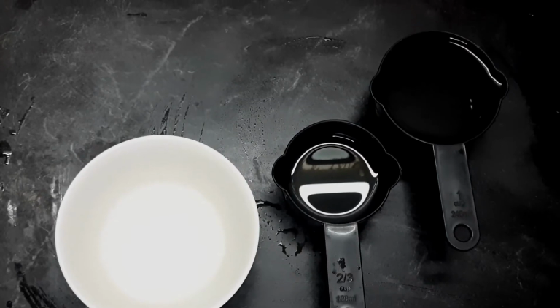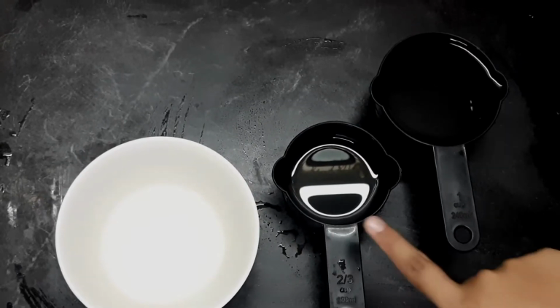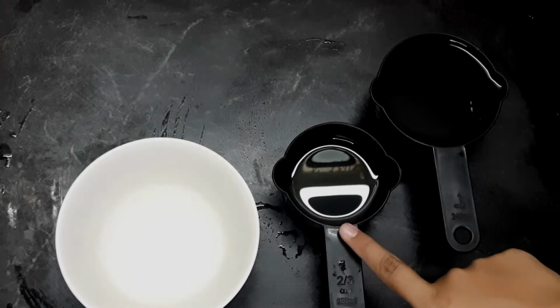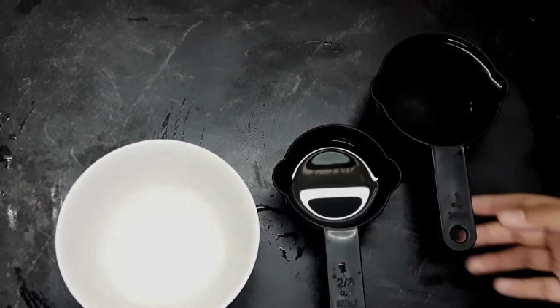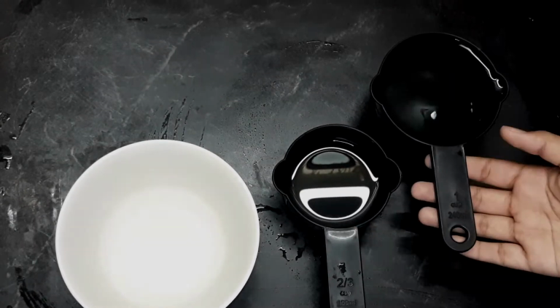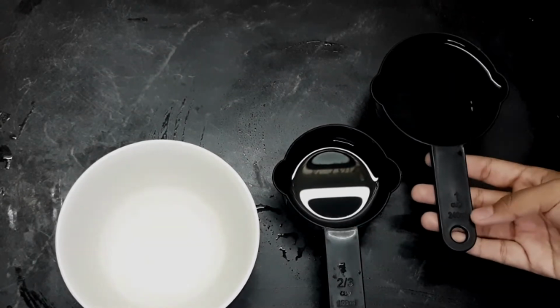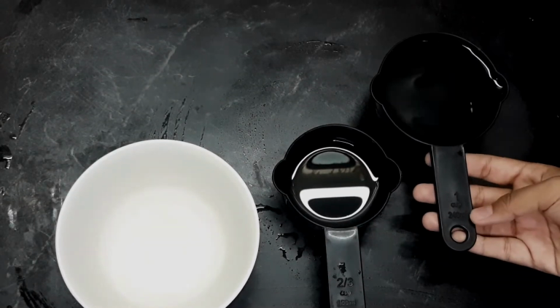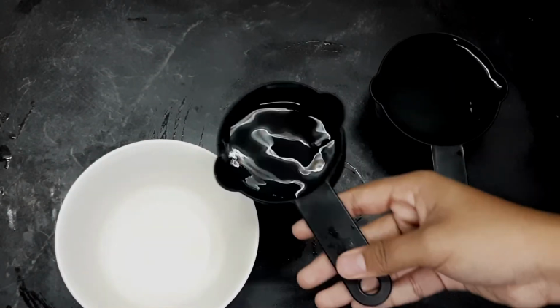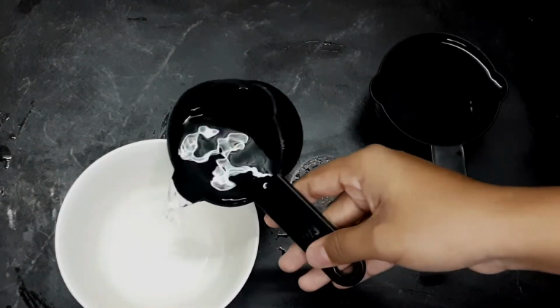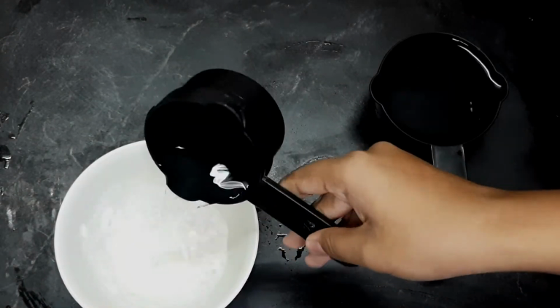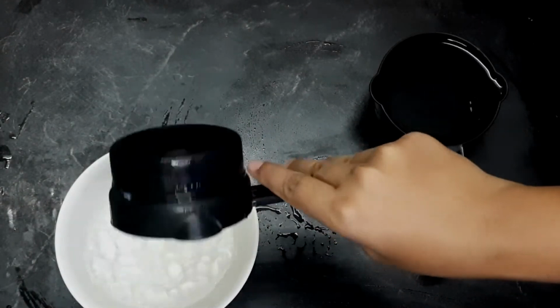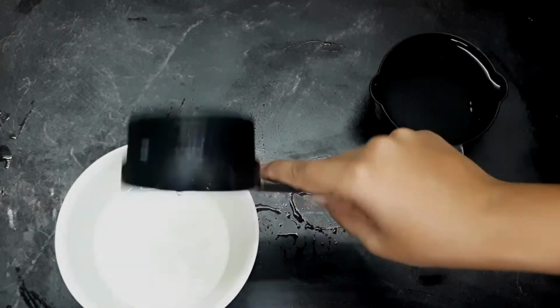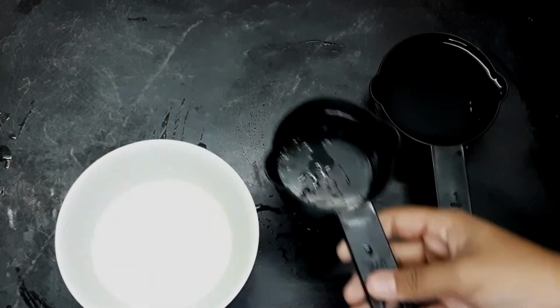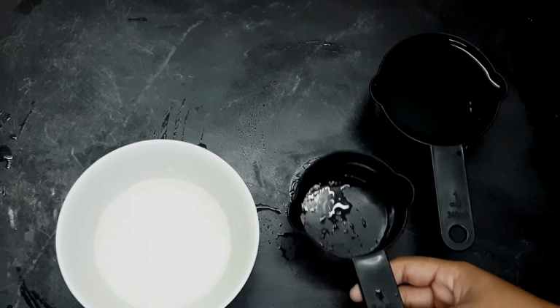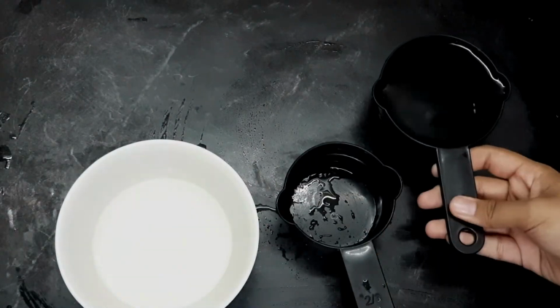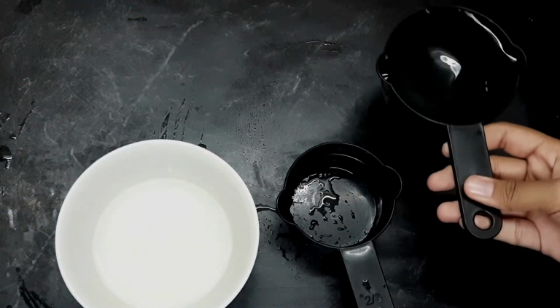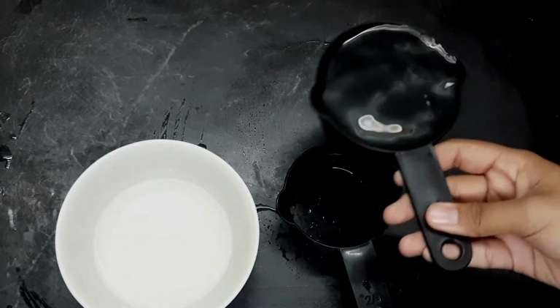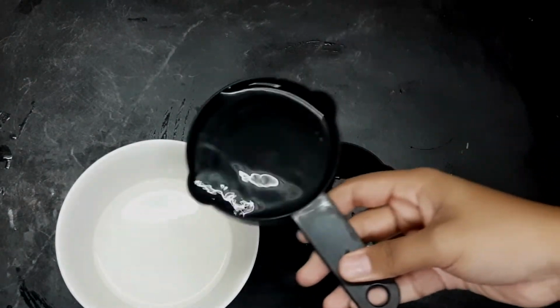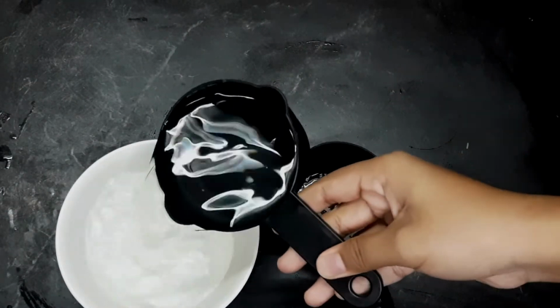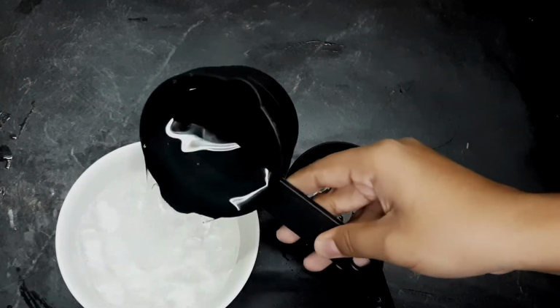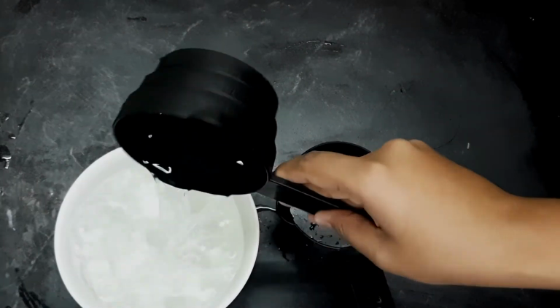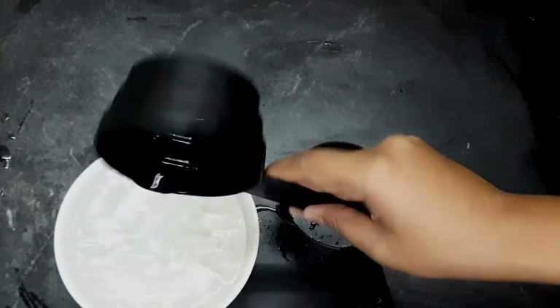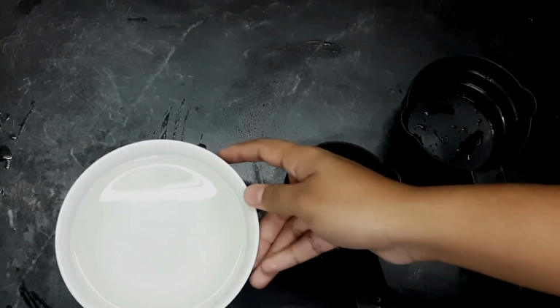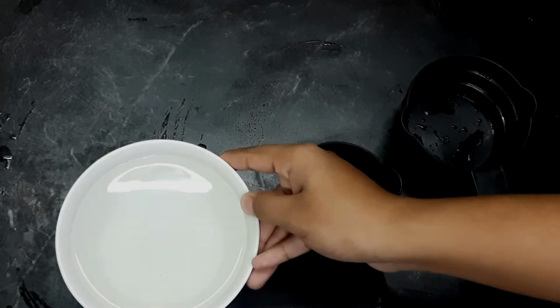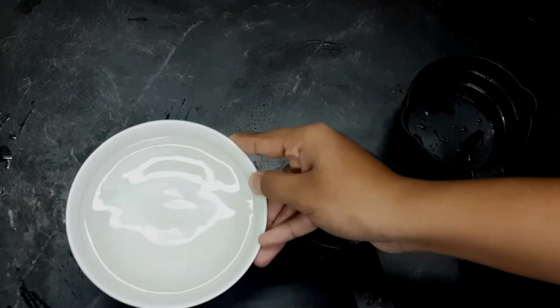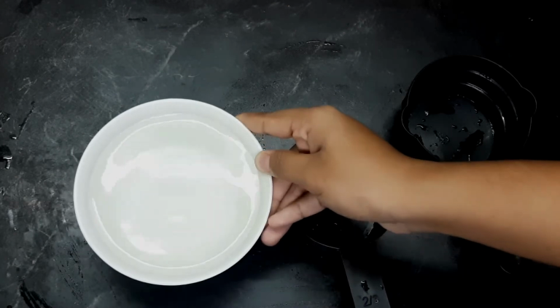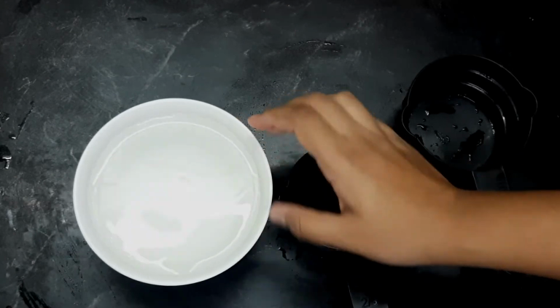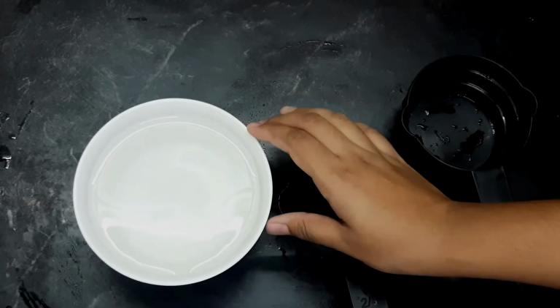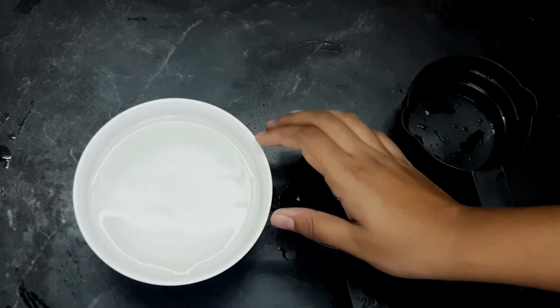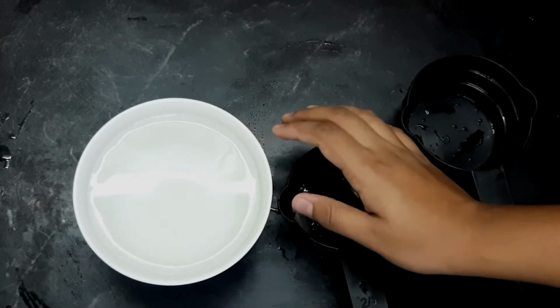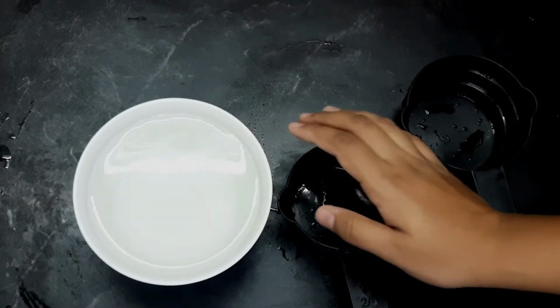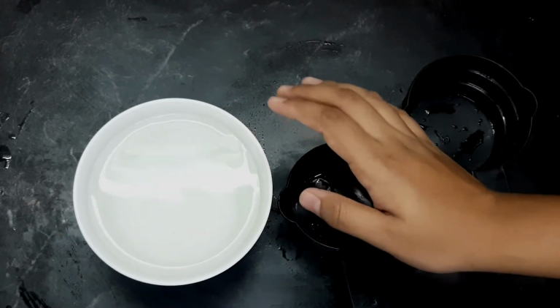Let's put a bowl in the kitchen. I put 1 cup of vinegar in the kitchen. 2 ingredients in the kitchen.